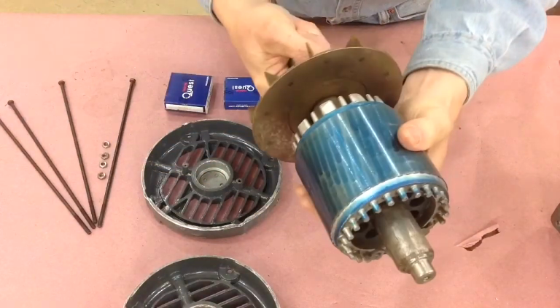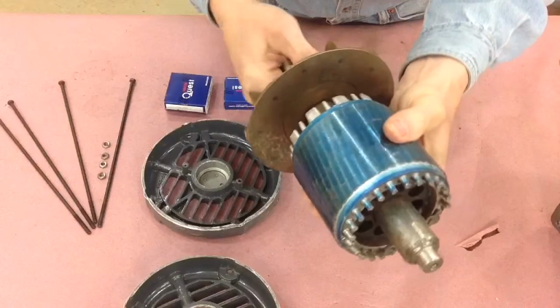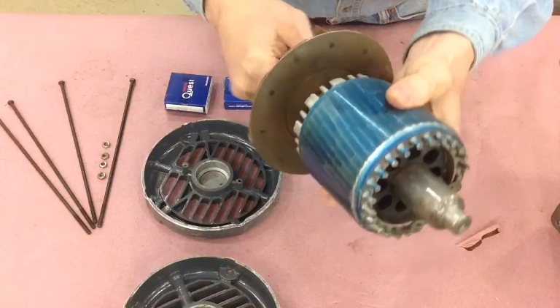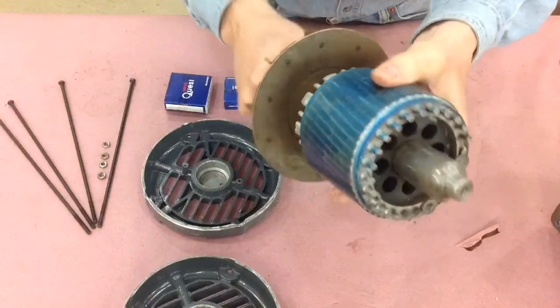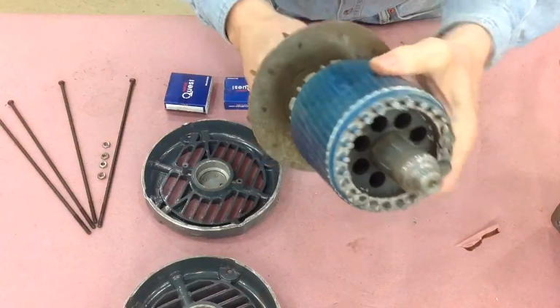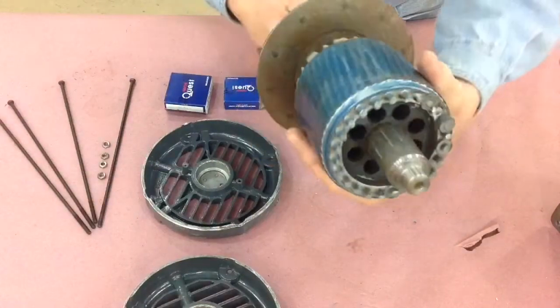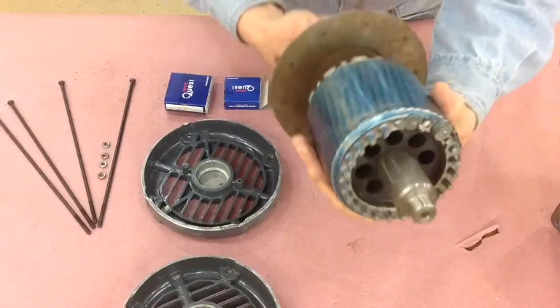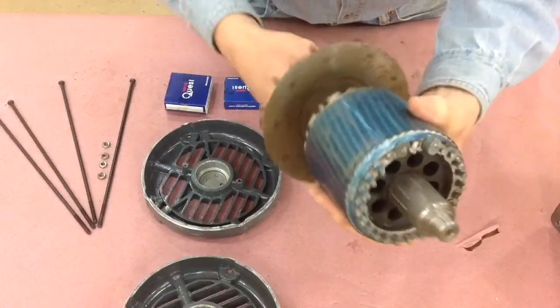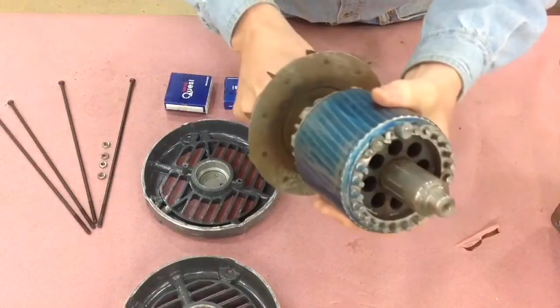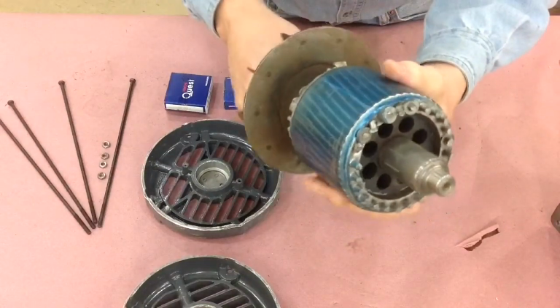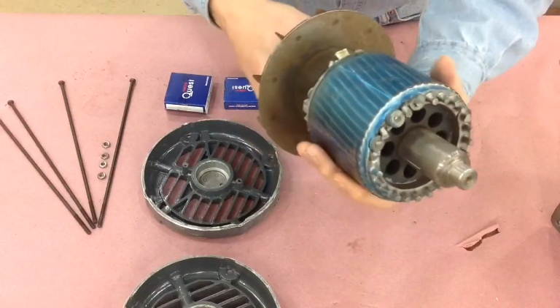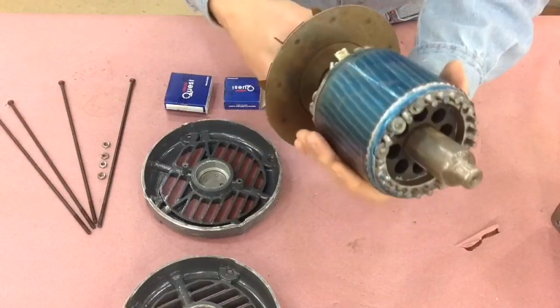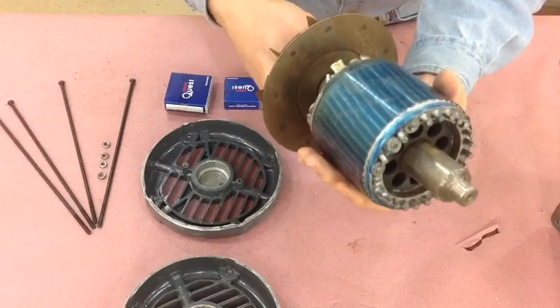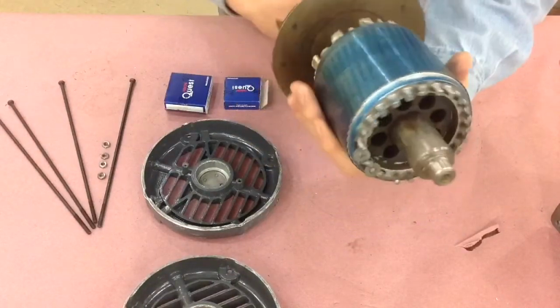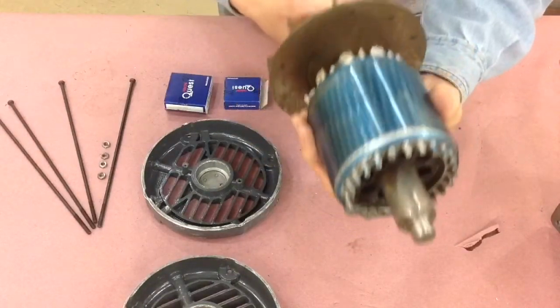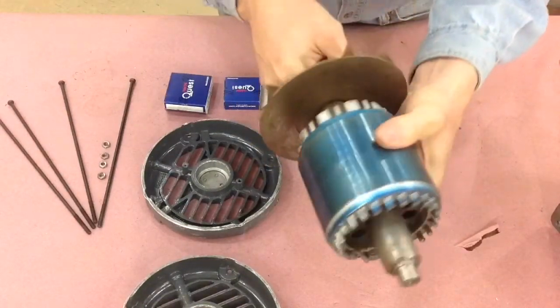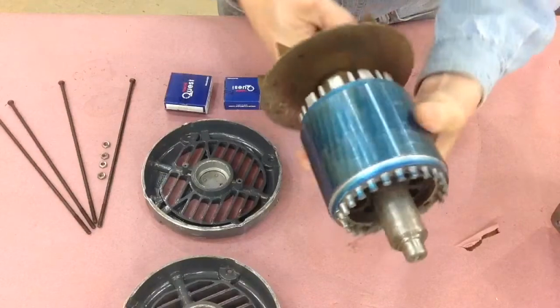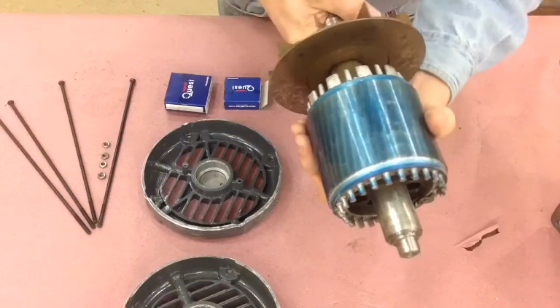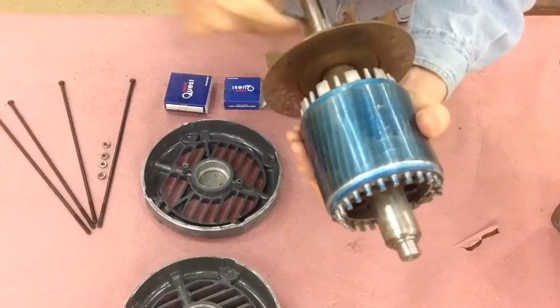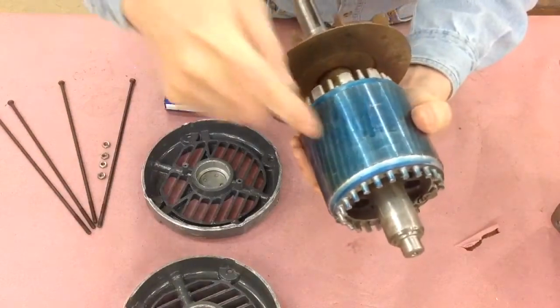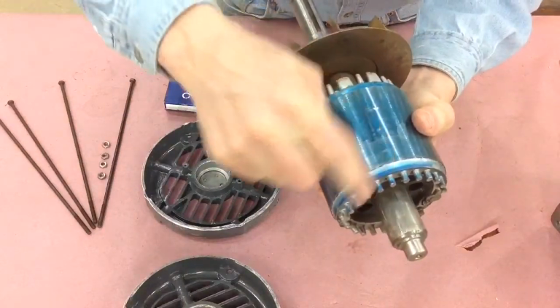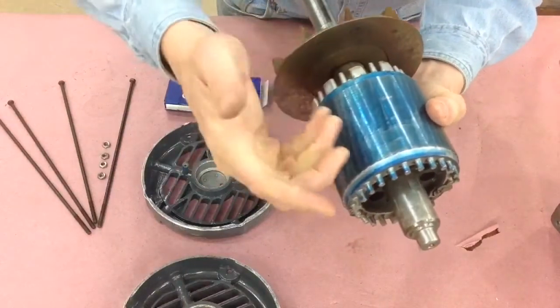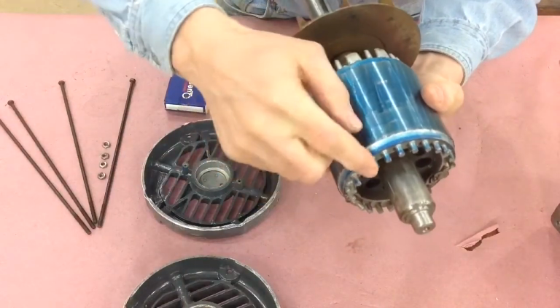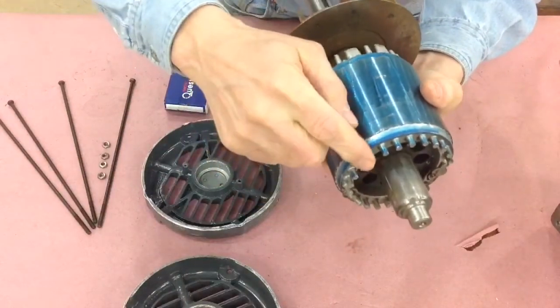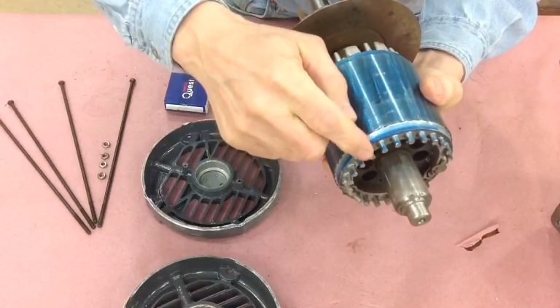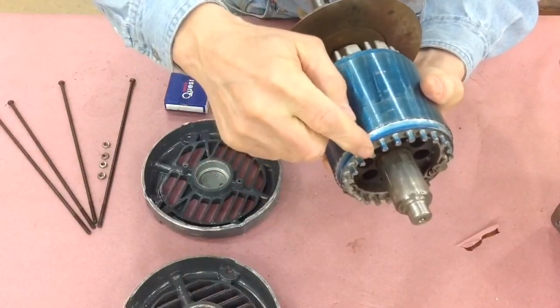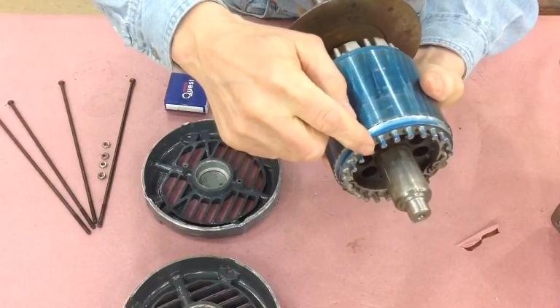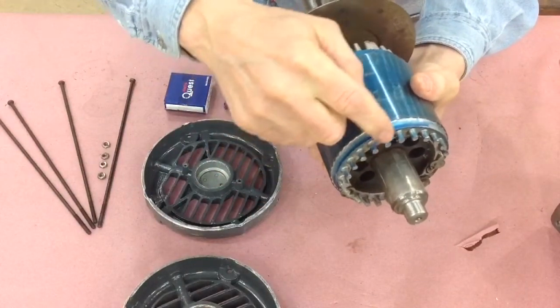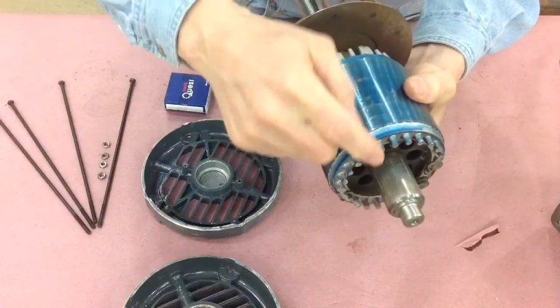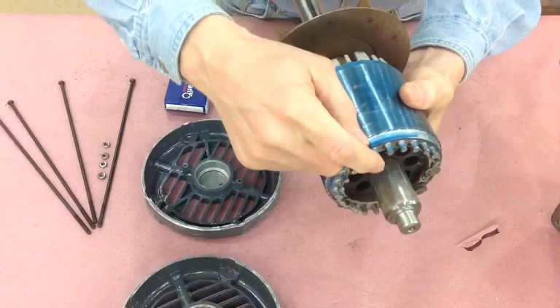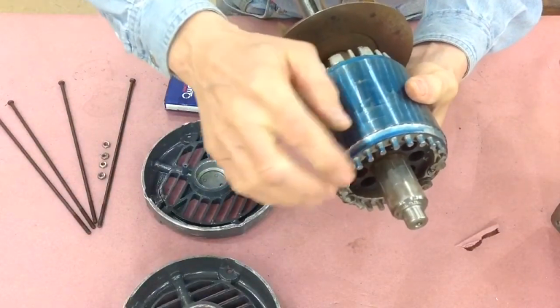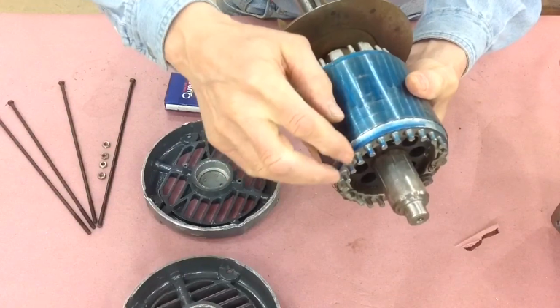No moving parts here other than it just spins. You can see there are these balancing nubs, and if you ever take these apart make sure you don't damage these, or if they're bent, leave them alone.